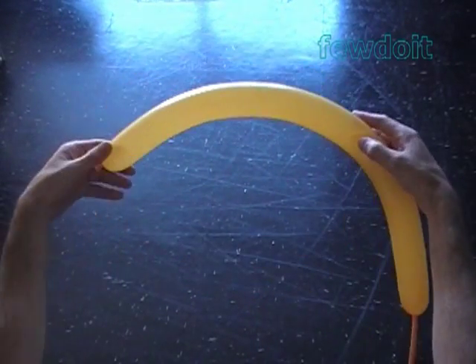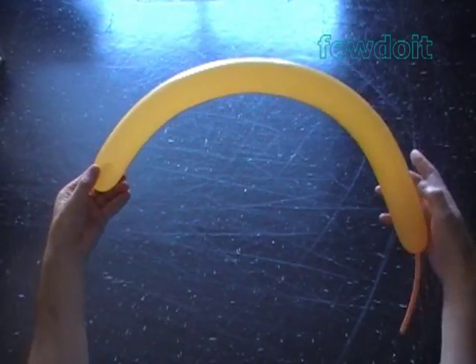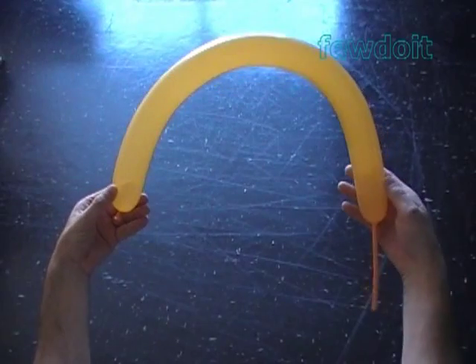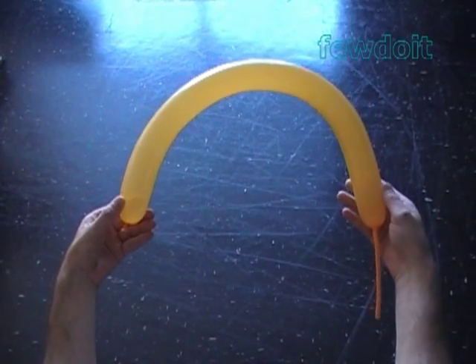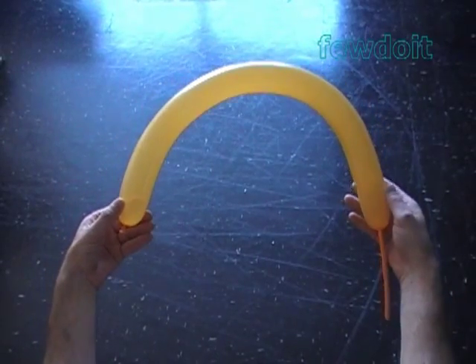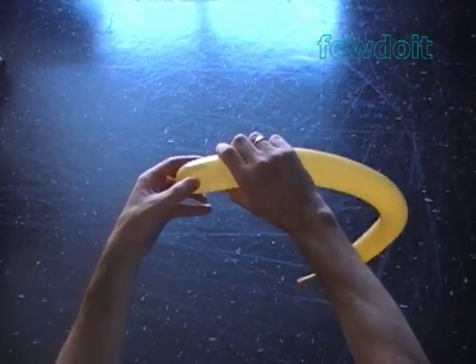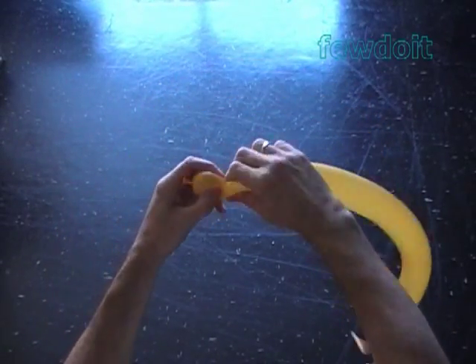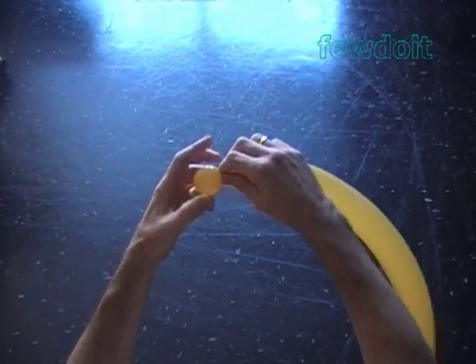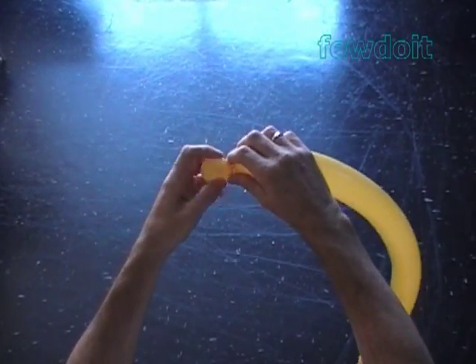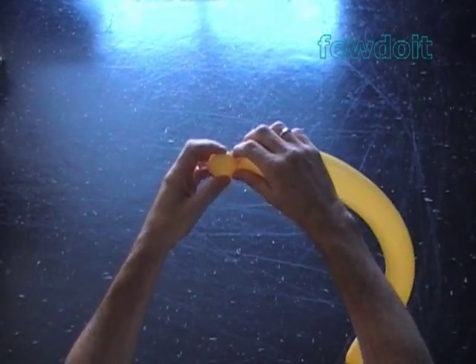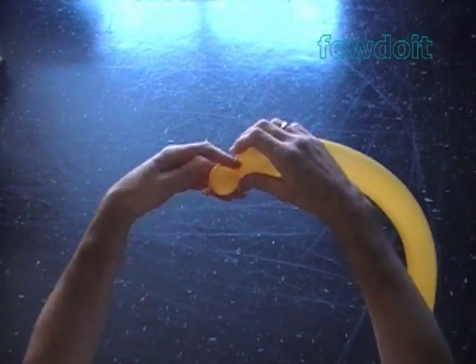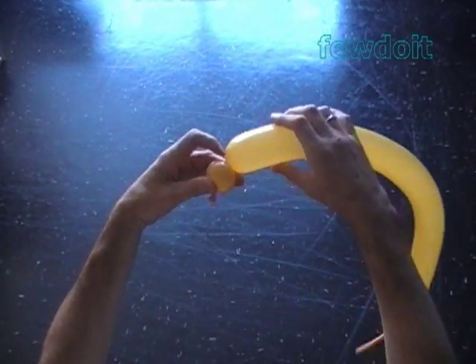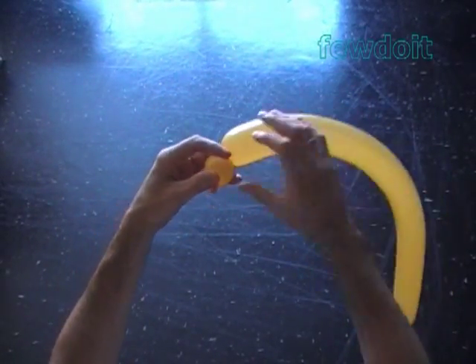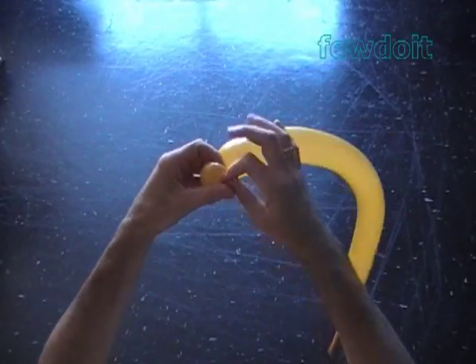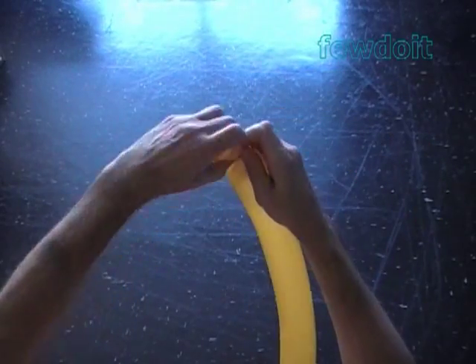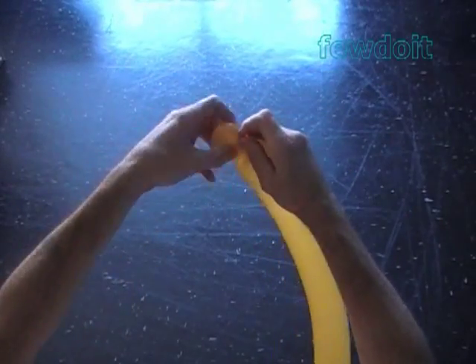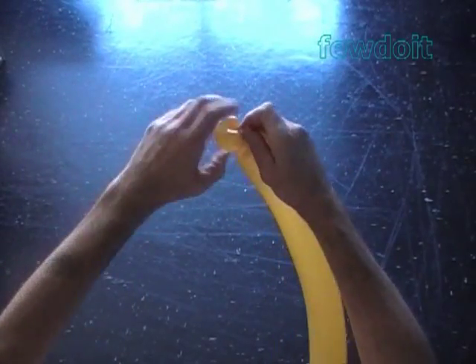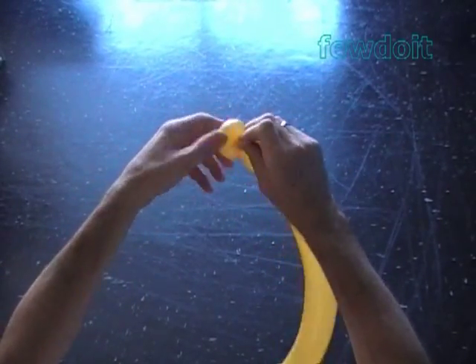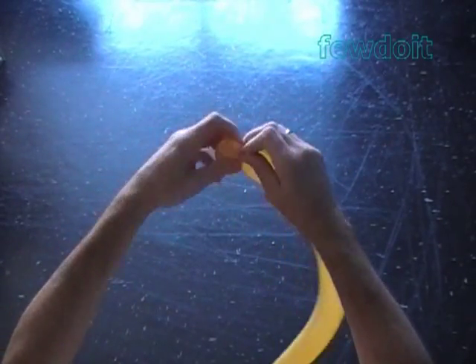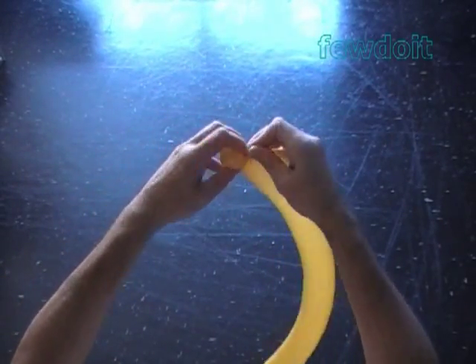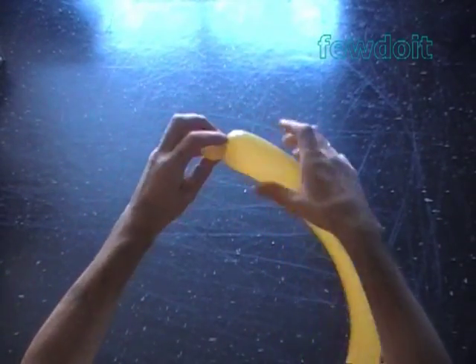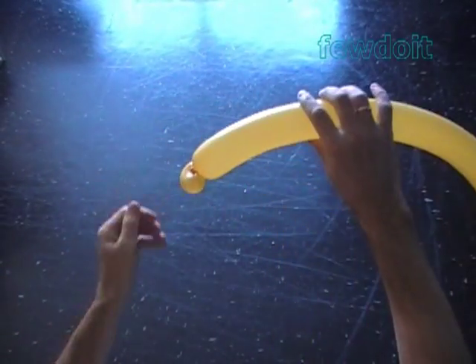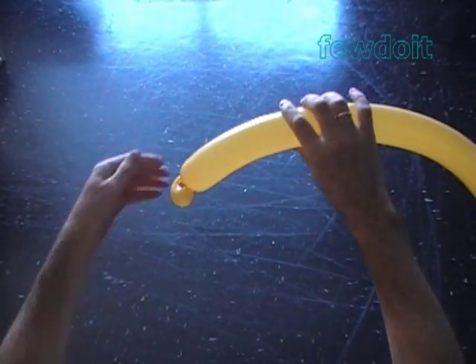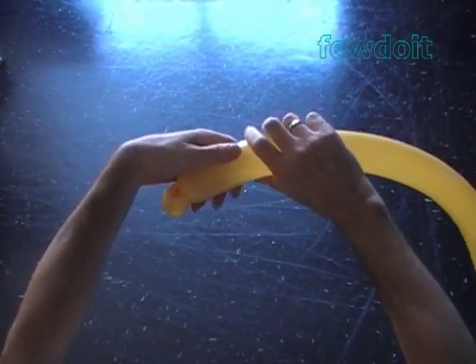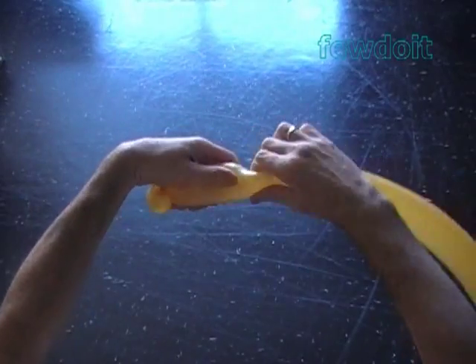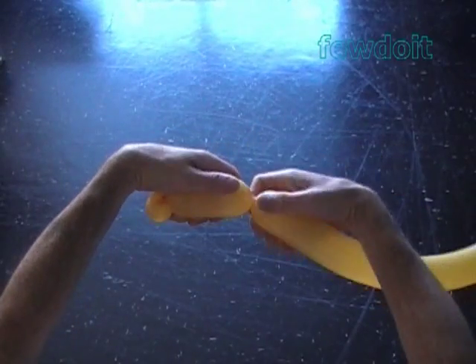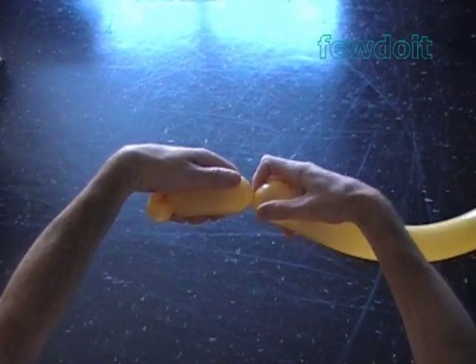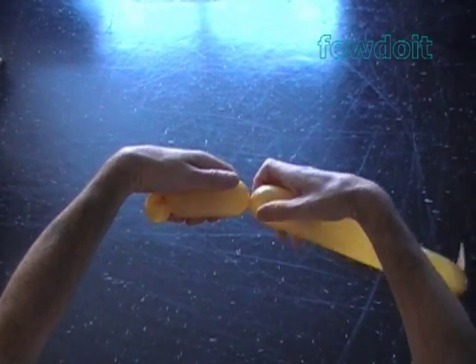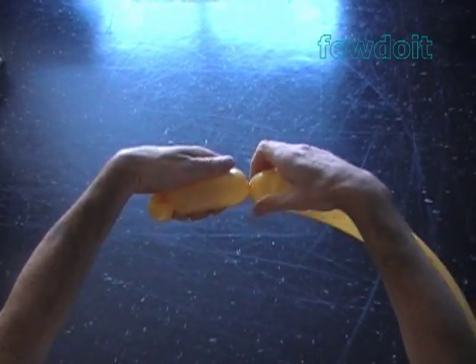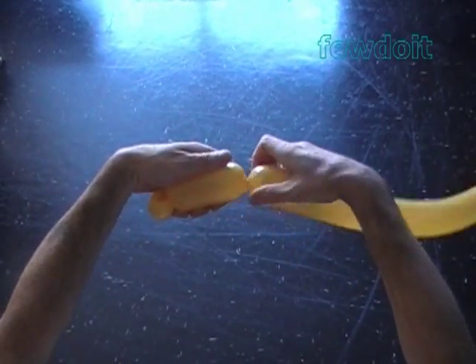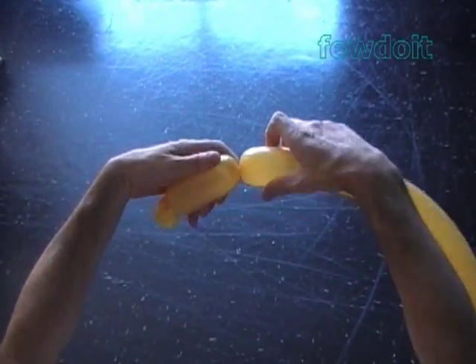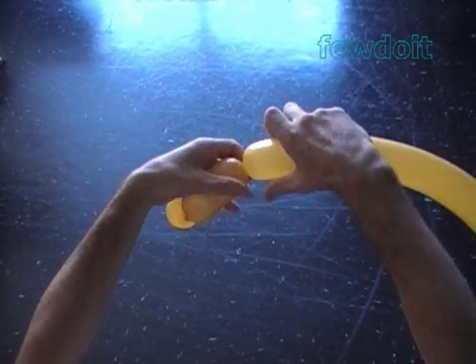Inflate a balloon leaving about a 5-inch flat tail. Twist the first soft about 1-inch bubble and lock both ends of the first bubble in one lock twist. Then twist the second about 4-inch bubble.